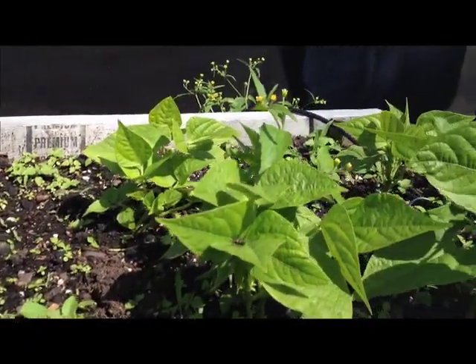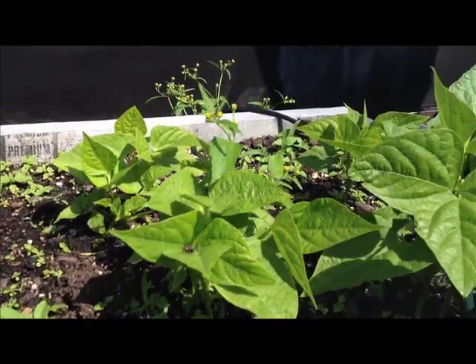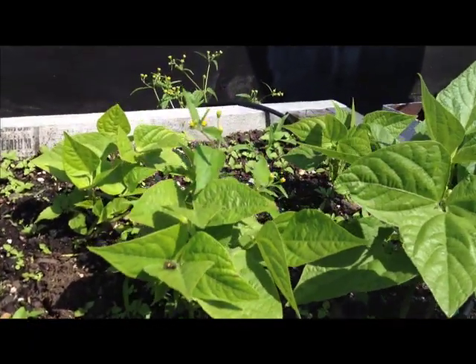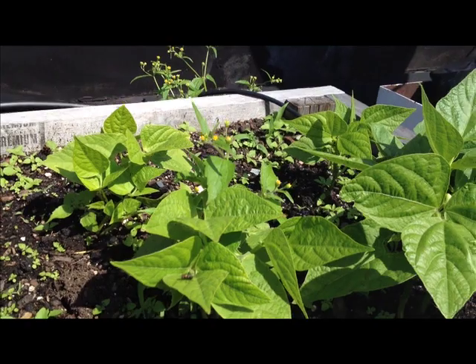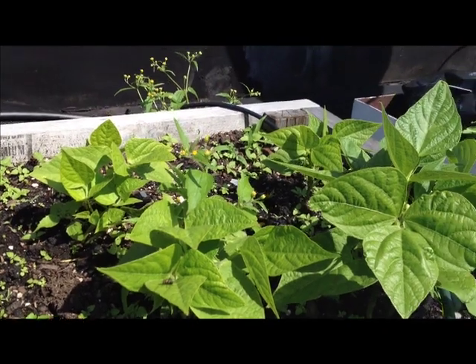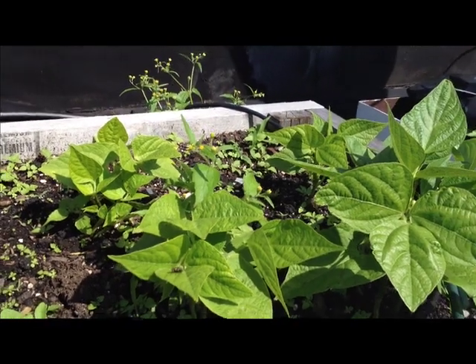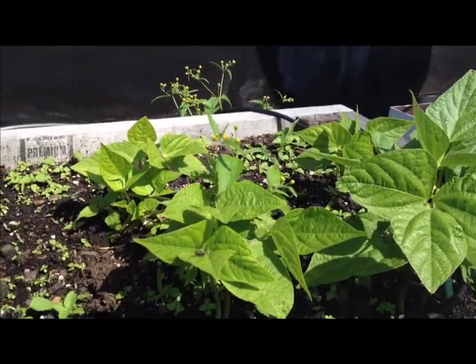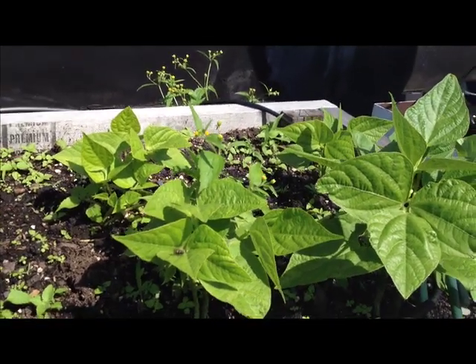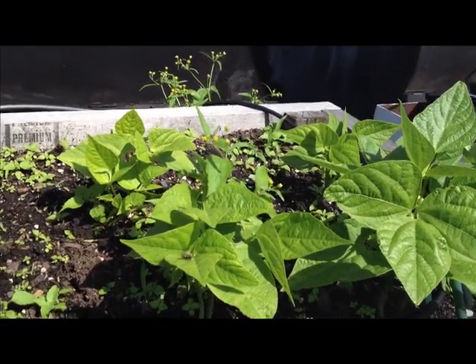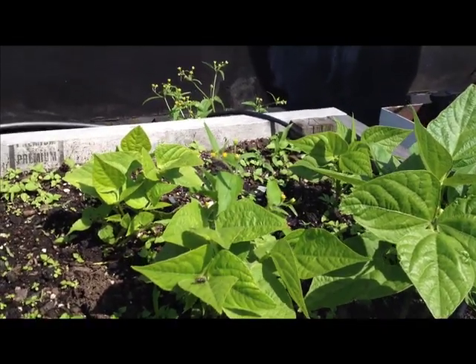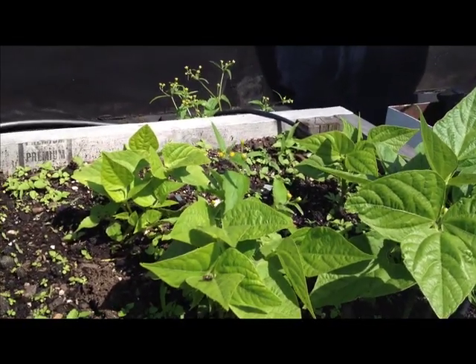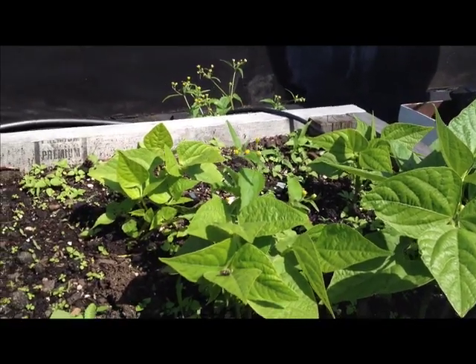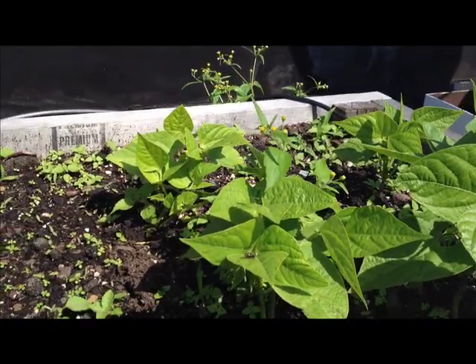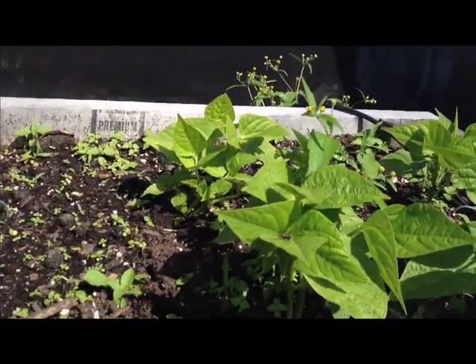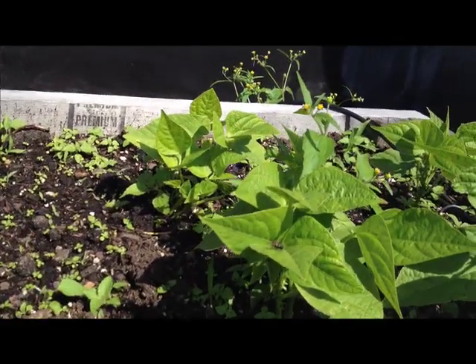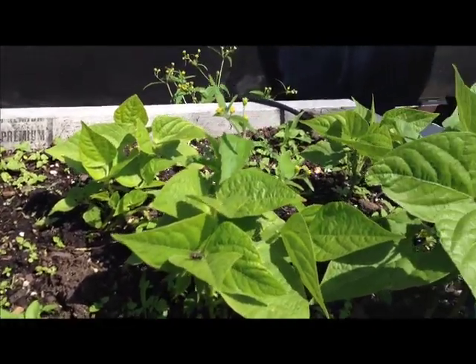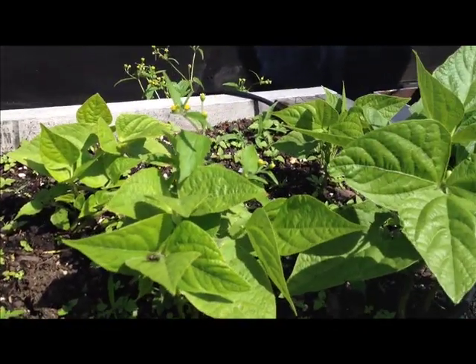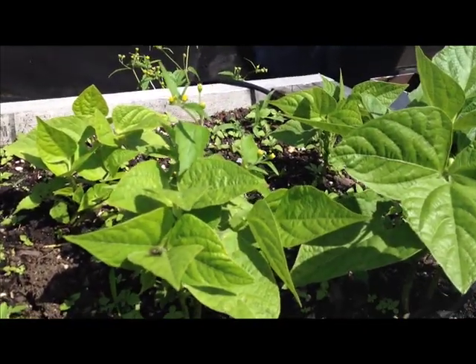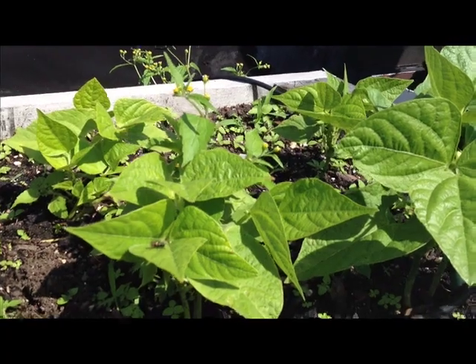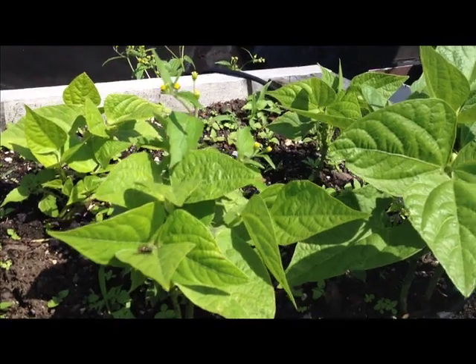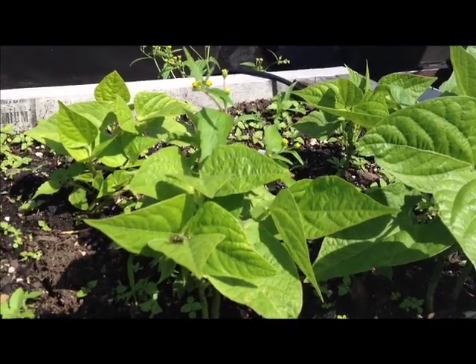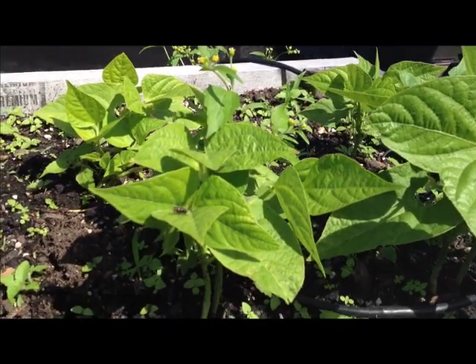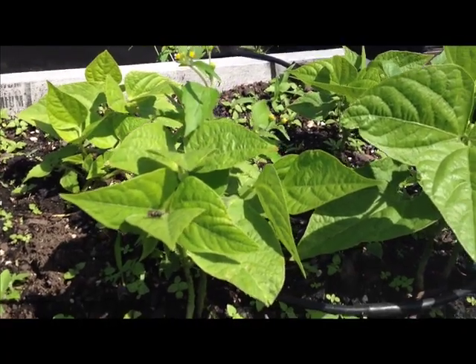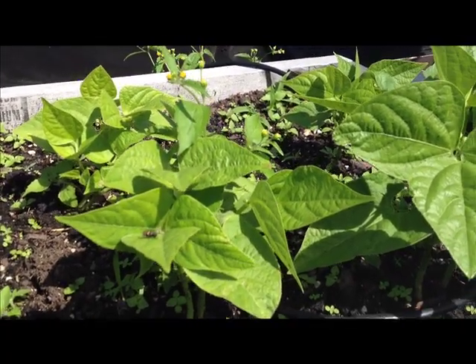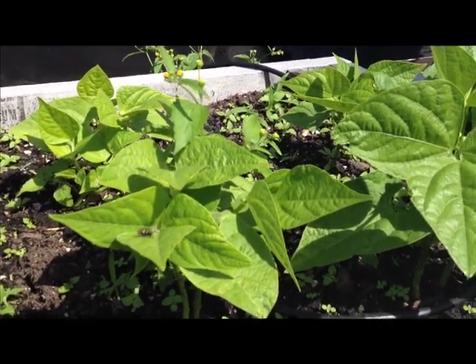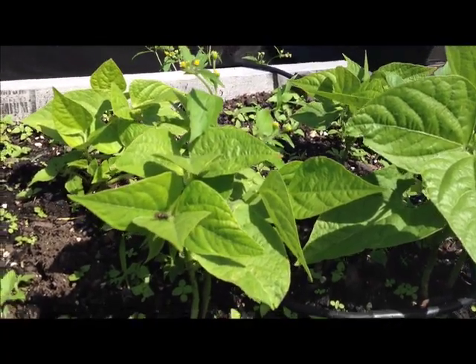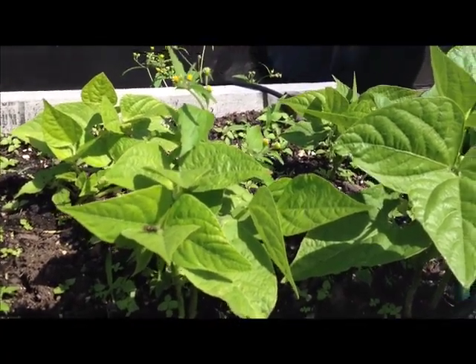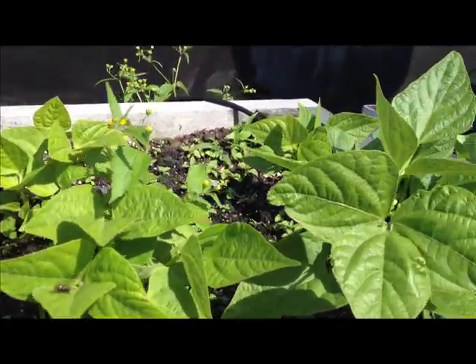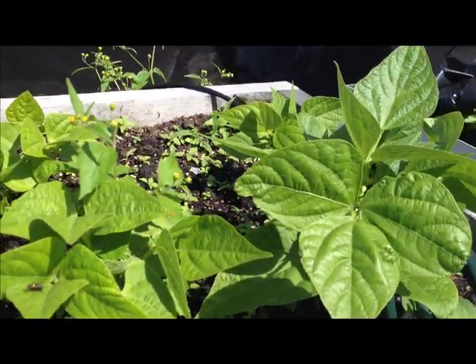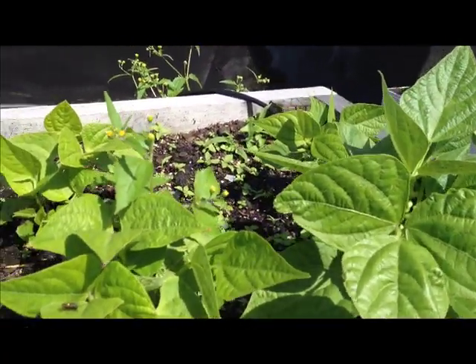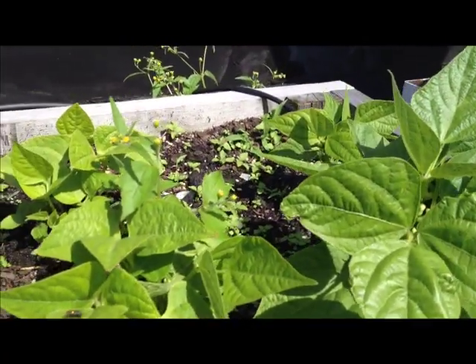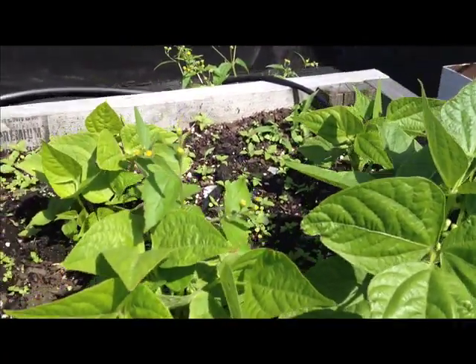We got some beans growing here — those are going to give back to my soil. That's called a cover crop, which actually puts nutrients back into the soil that your plants need for next season, which is very important.